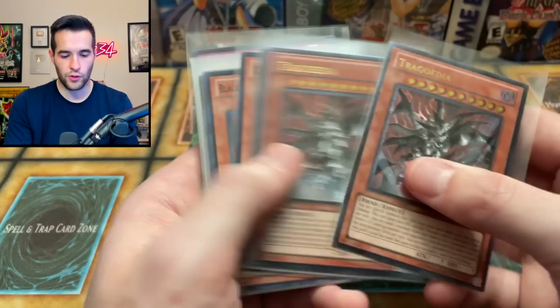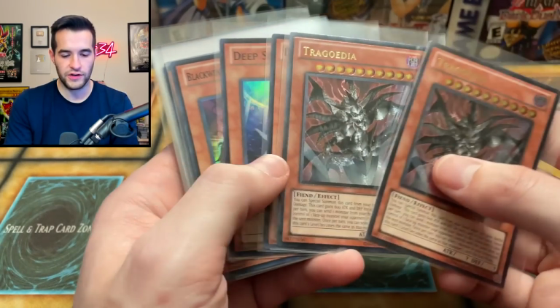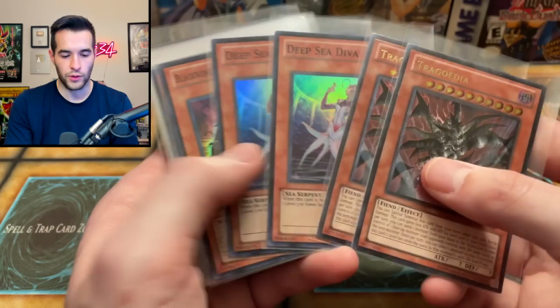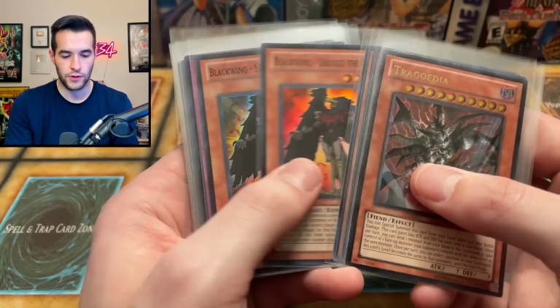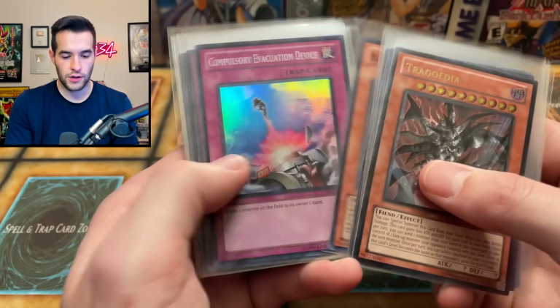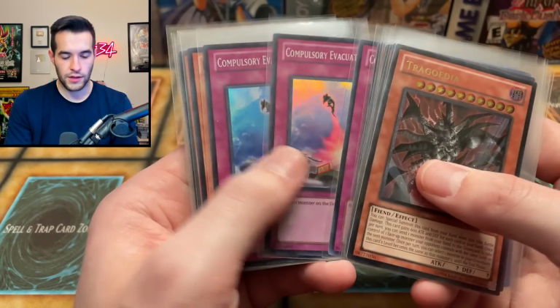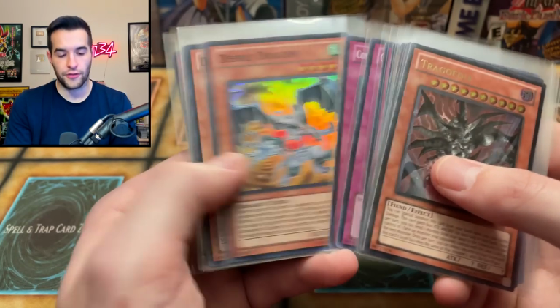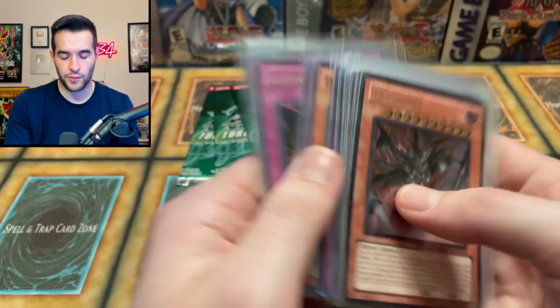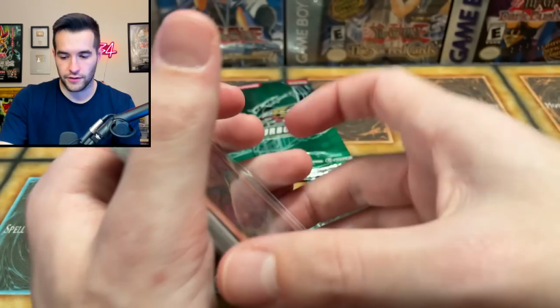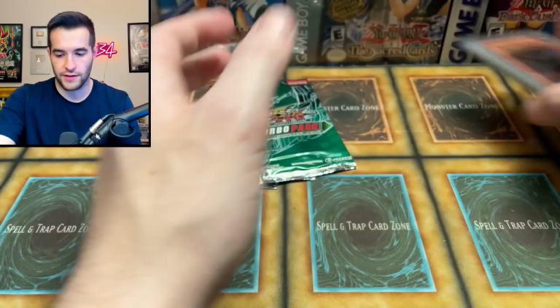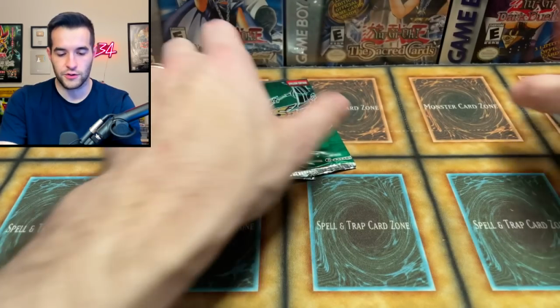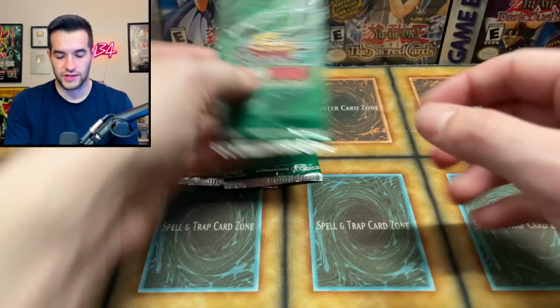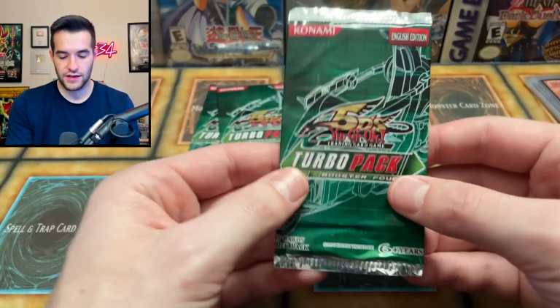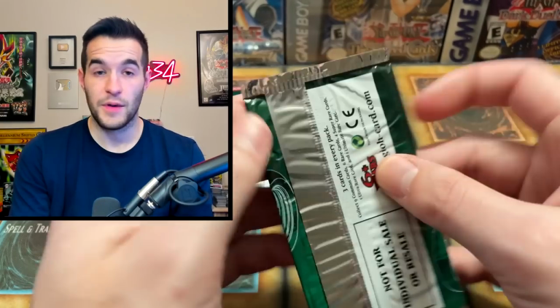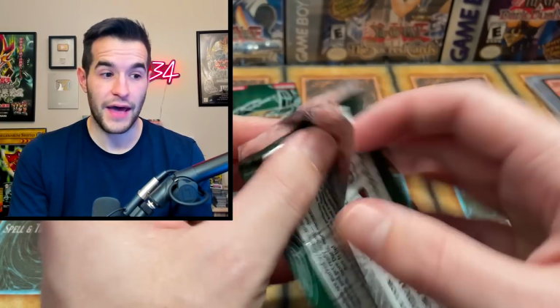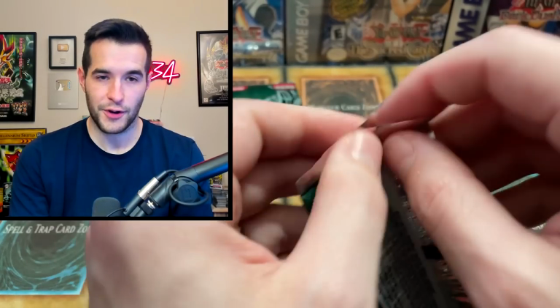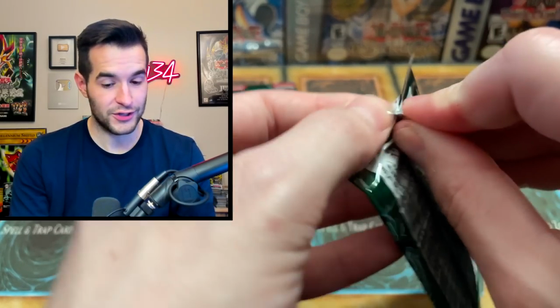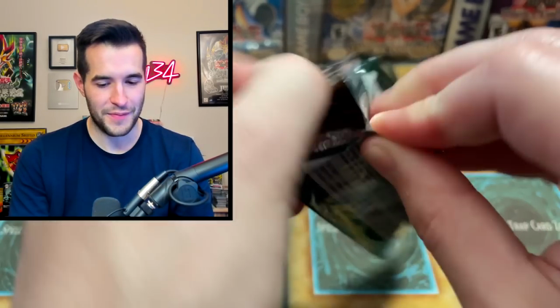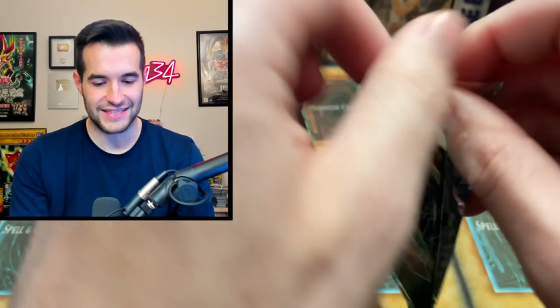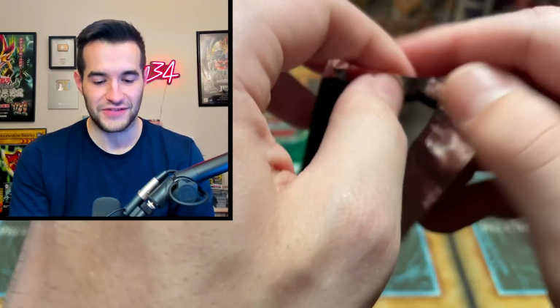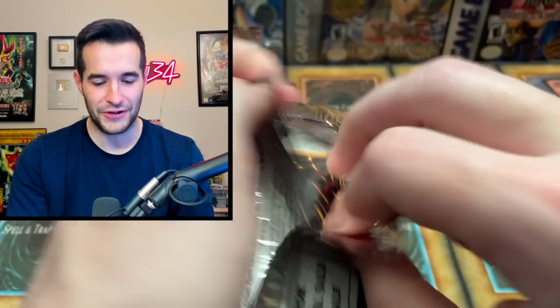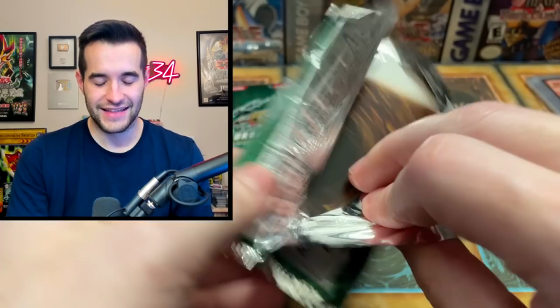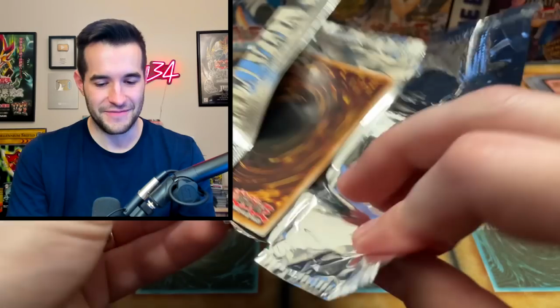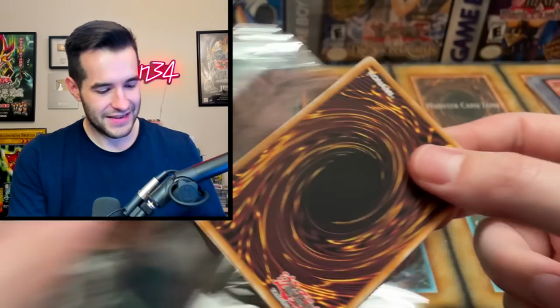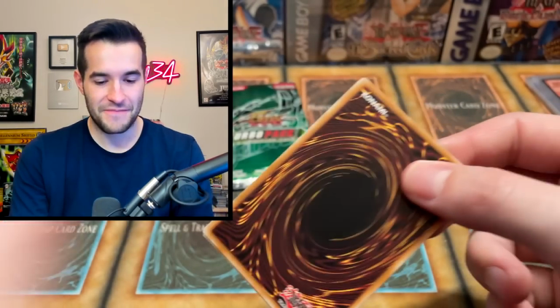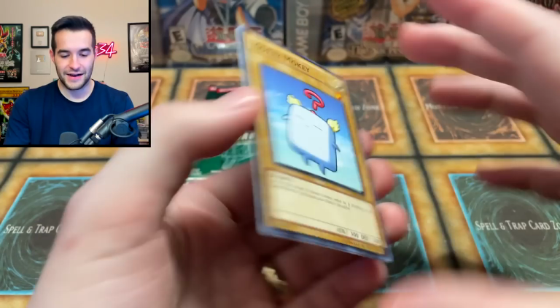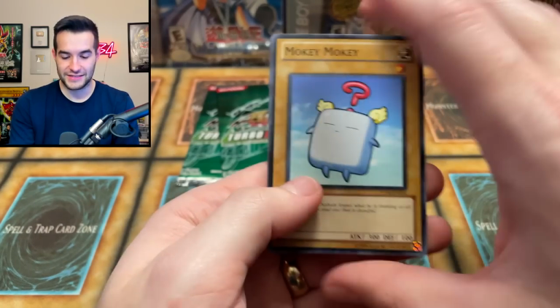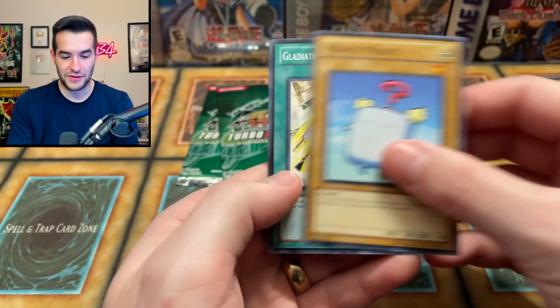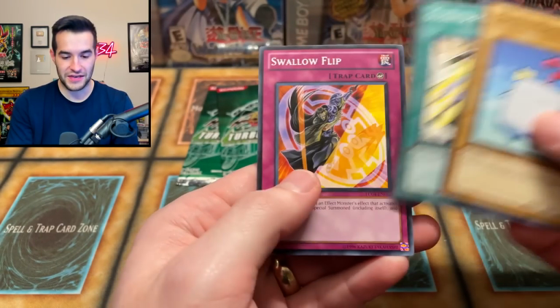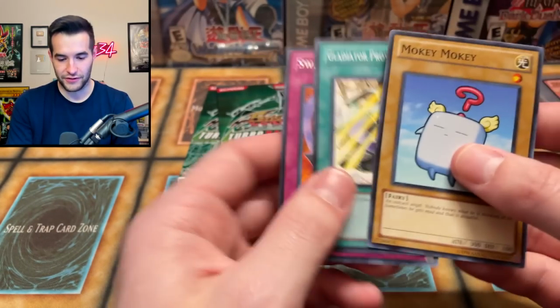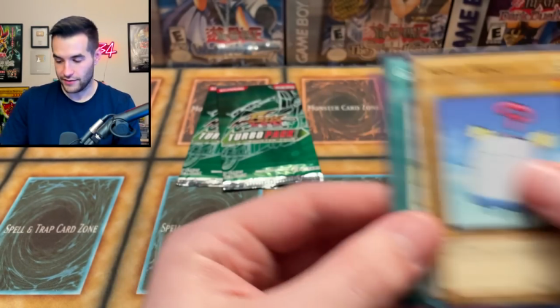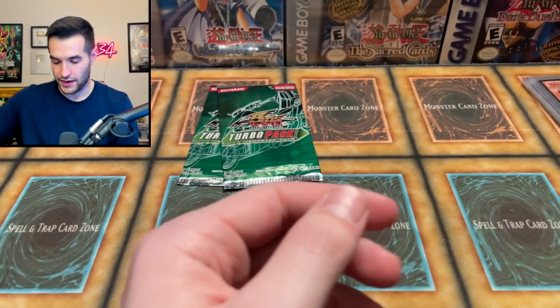I said I wouldn't be surprised but I was still a little surprised. So now we have 14 foils — we have at least two of every foil, plus we got a bonus Ultra Rare. Did we get more than two of any super? Yeah, we got three Compulse. And then we got two Ultimates — they've been back to back. Let's hope for a back to back — let's get a 15th foil. Mokey Mokey and Swallow Flip — okay, that was a good pack.